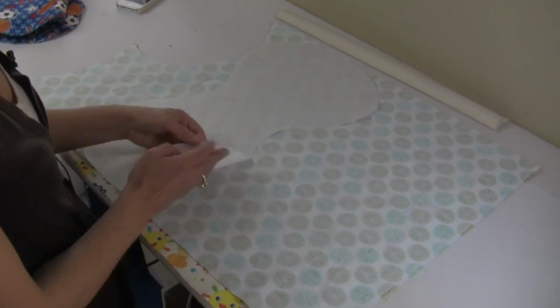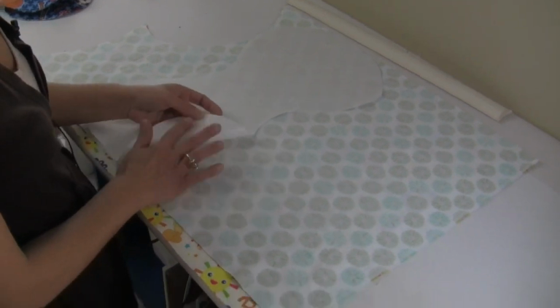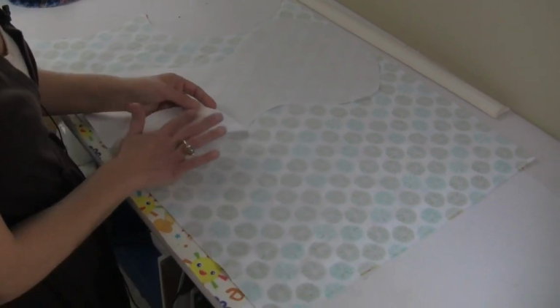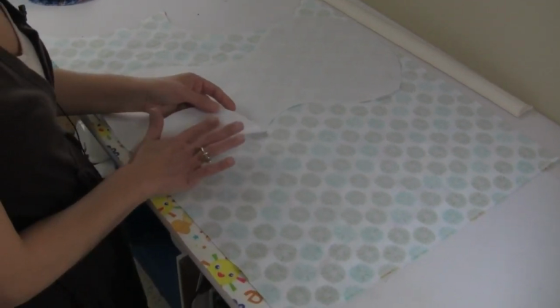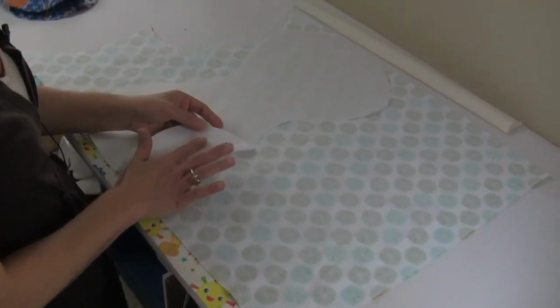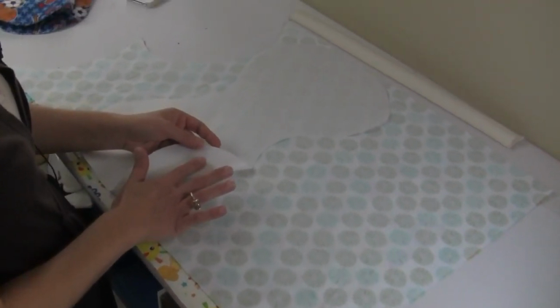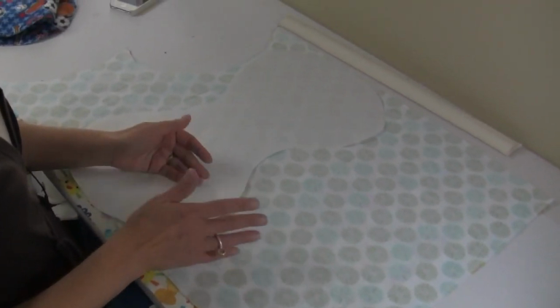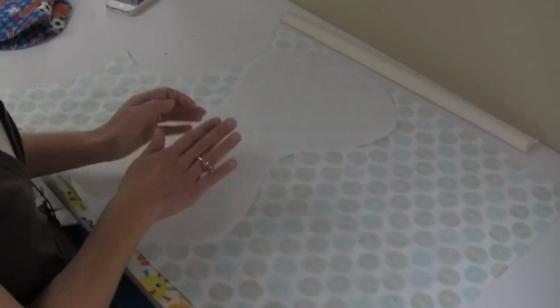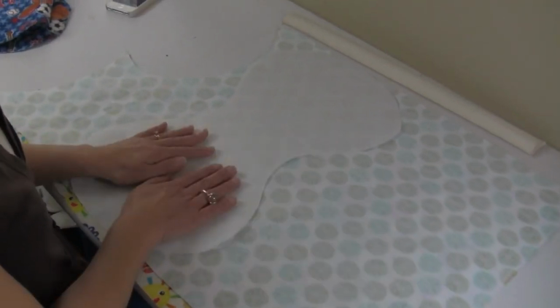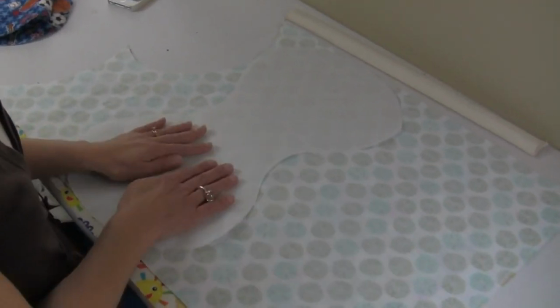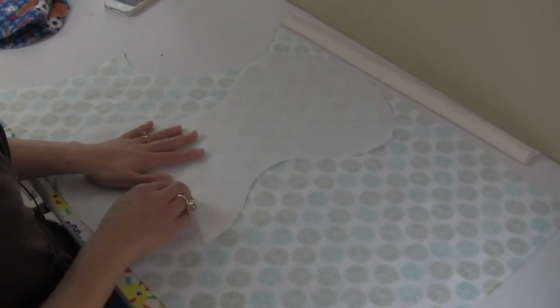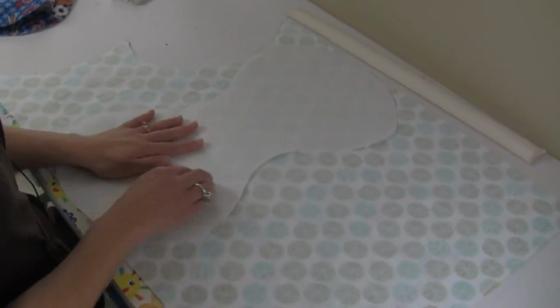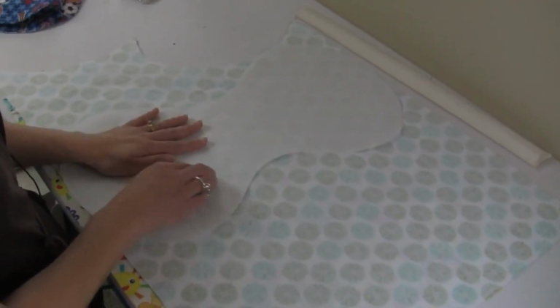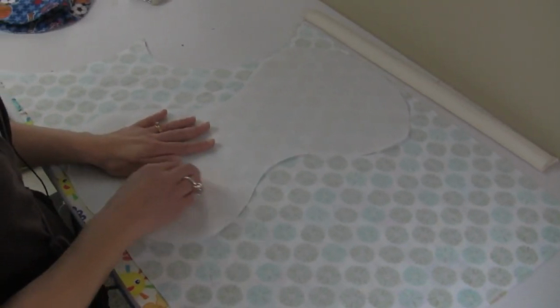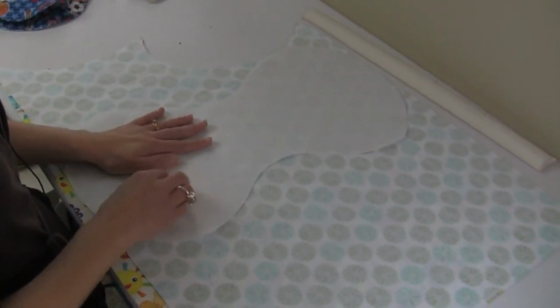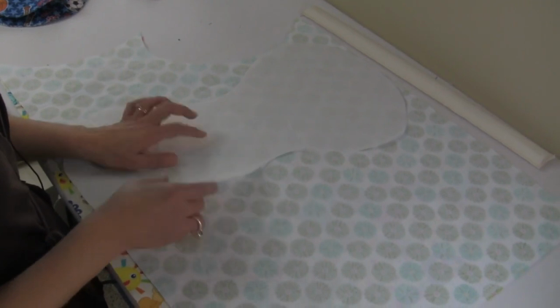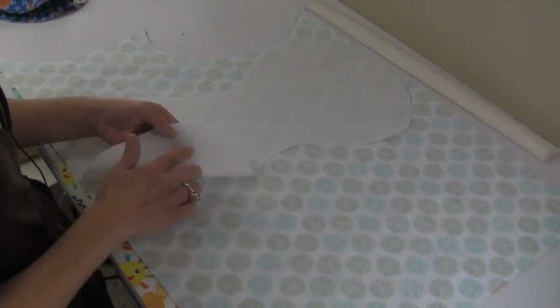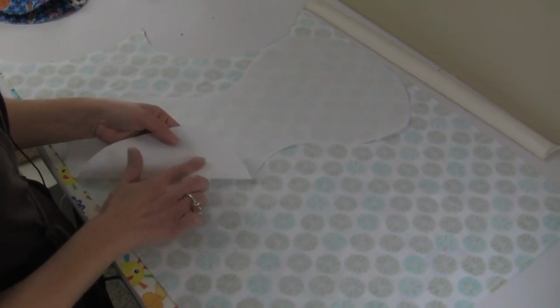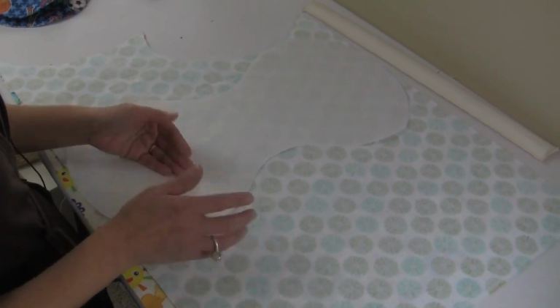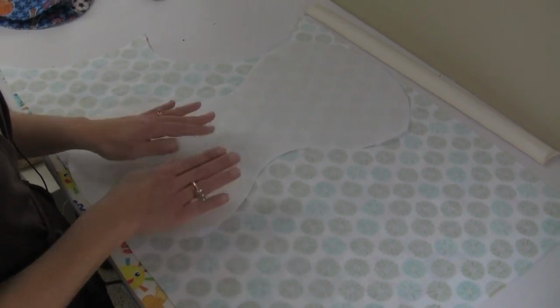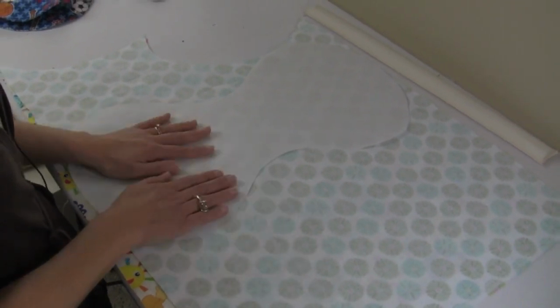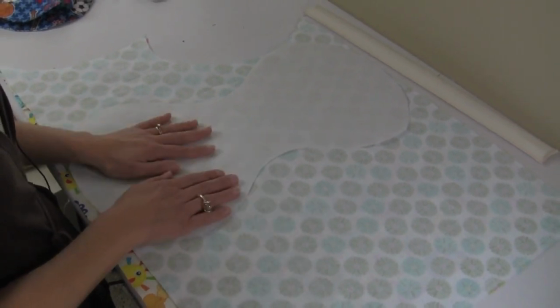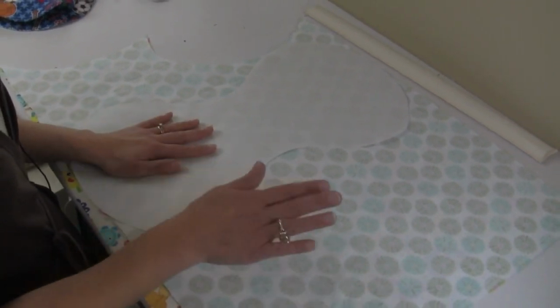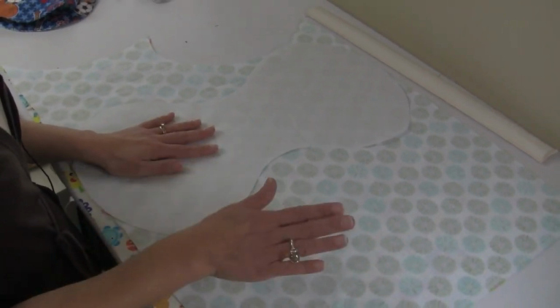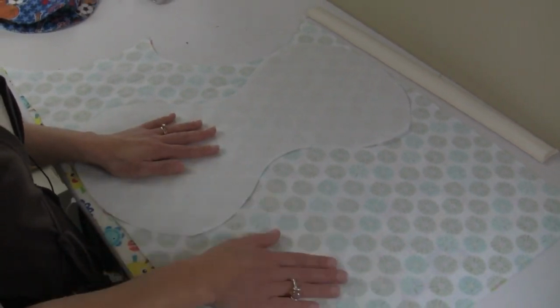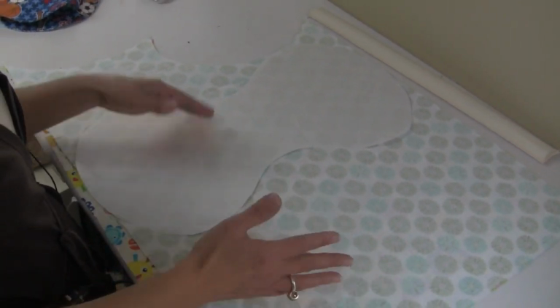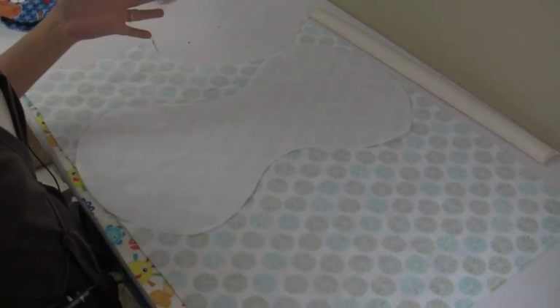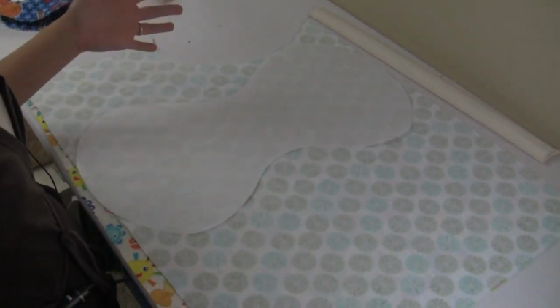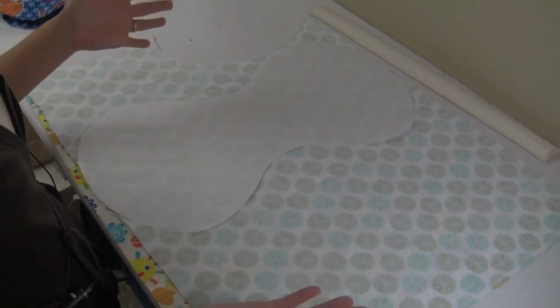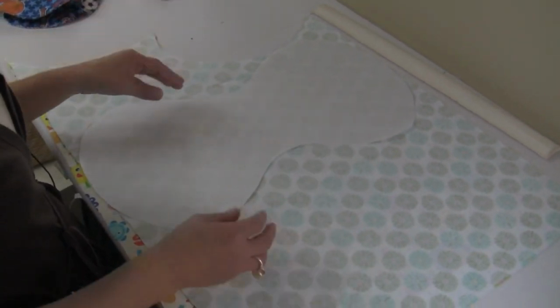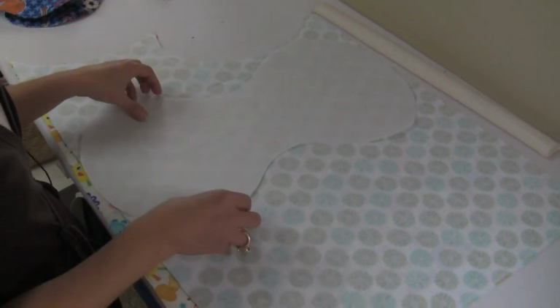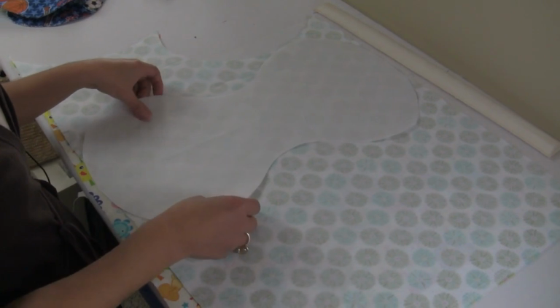I like freezer paper because when you put the iron on the paper side — not the shiny side — the shiny side will adhere to anything that you're pressing it down to.